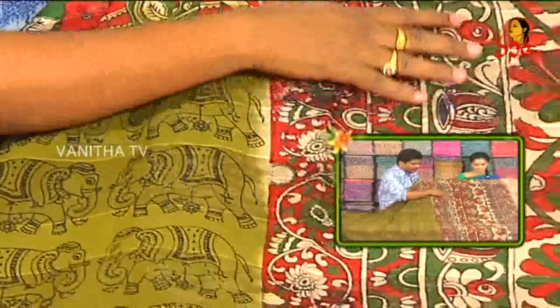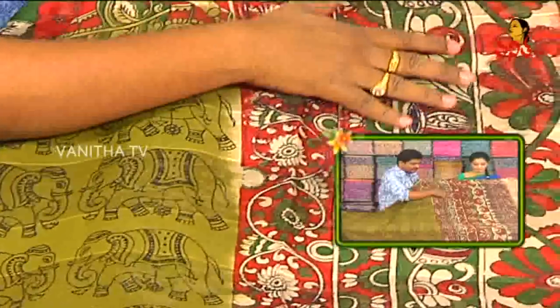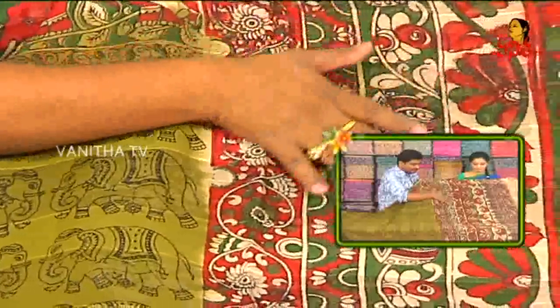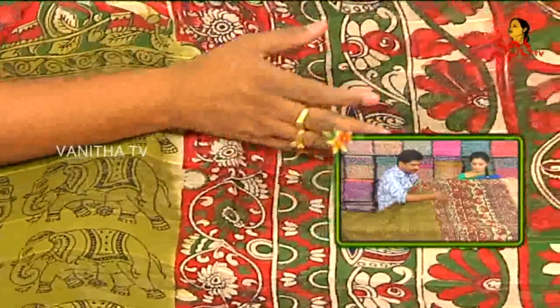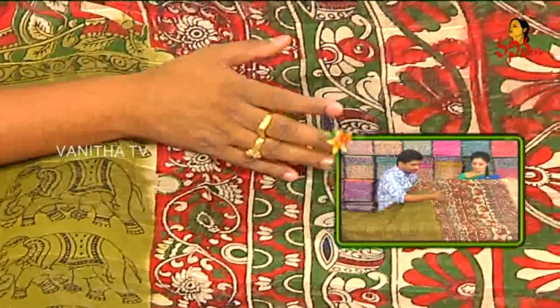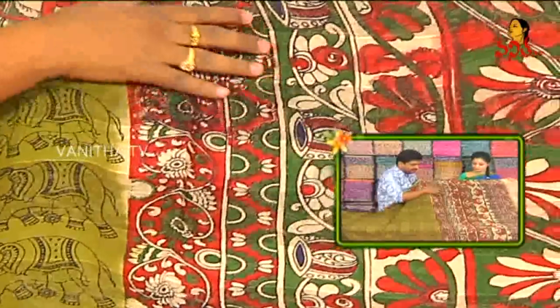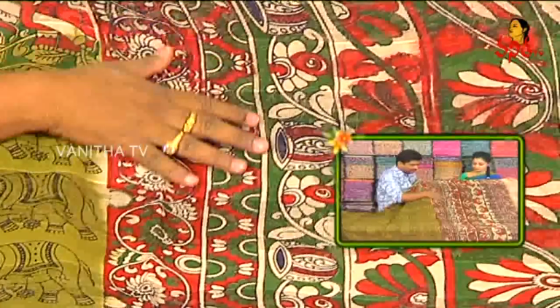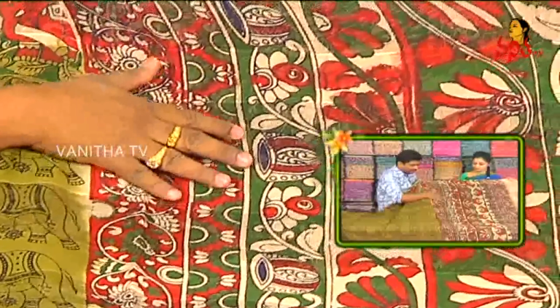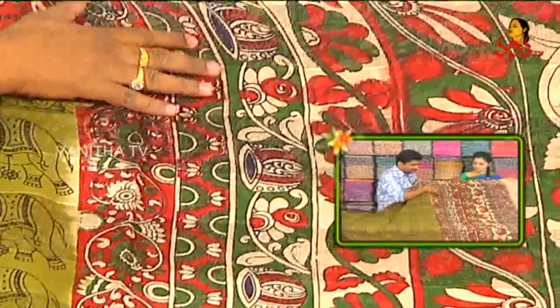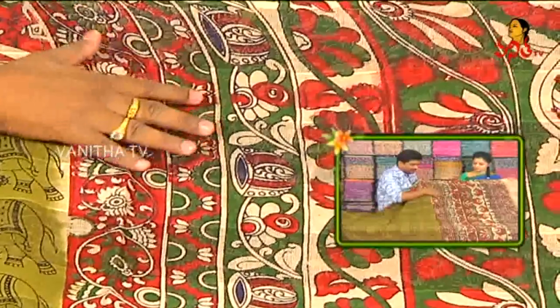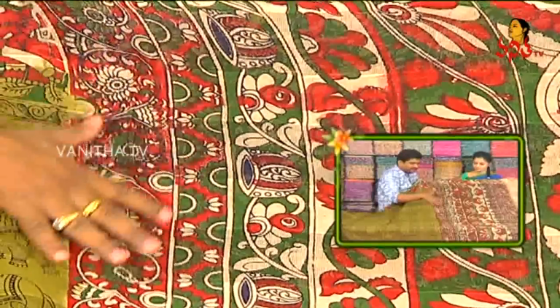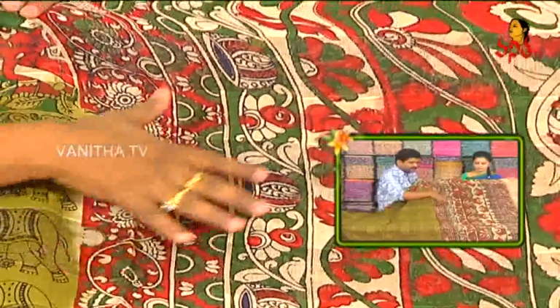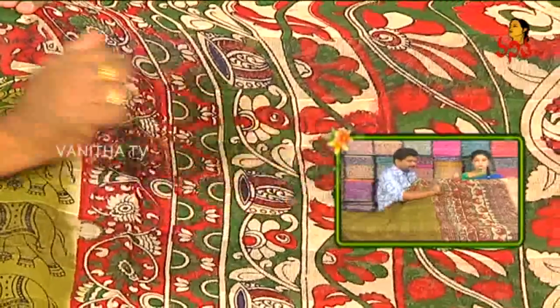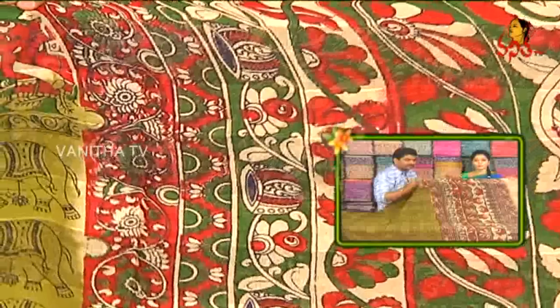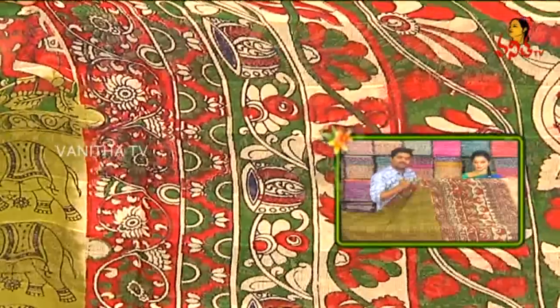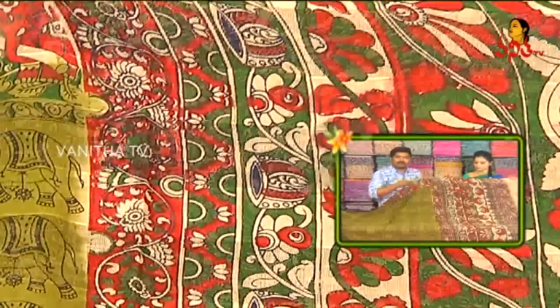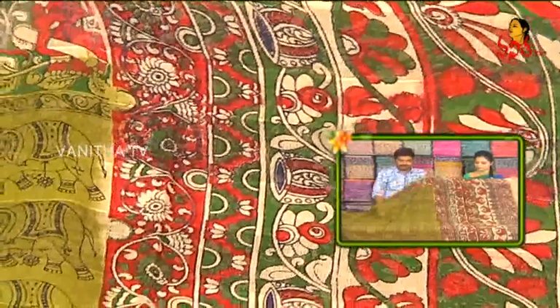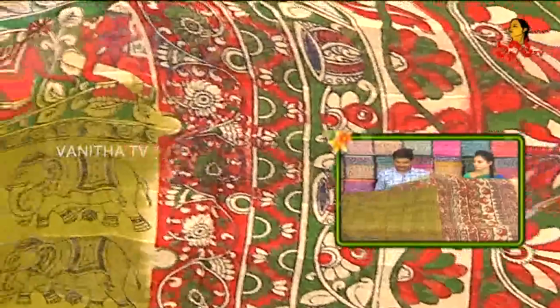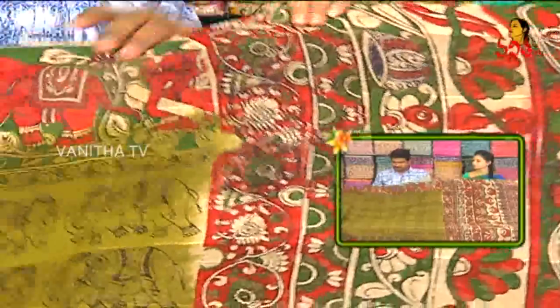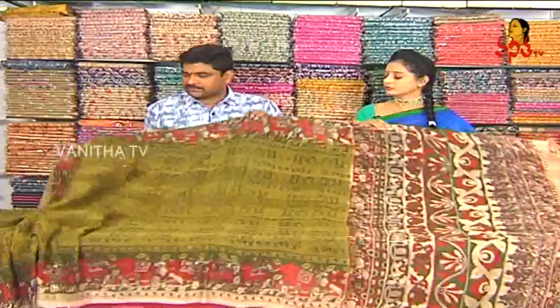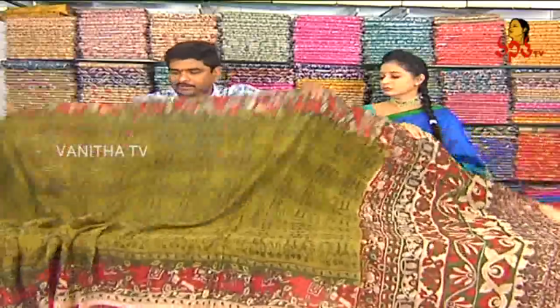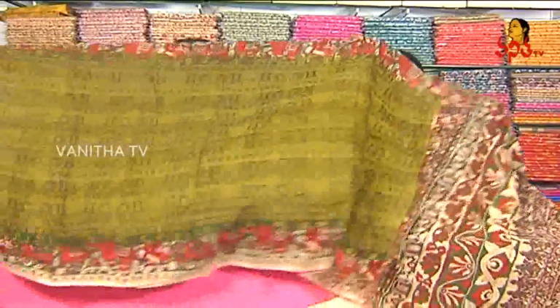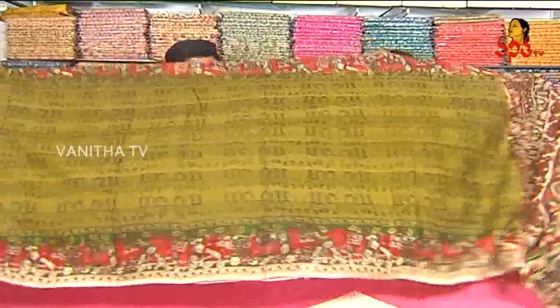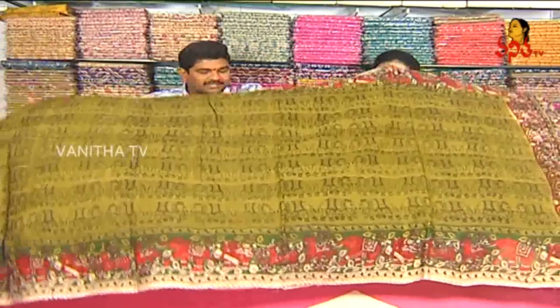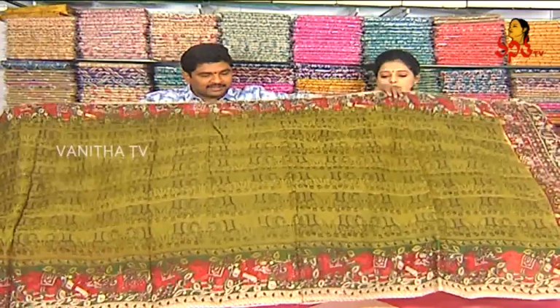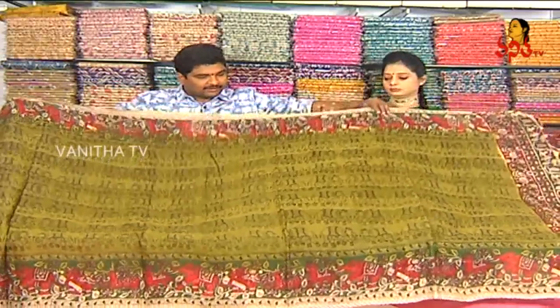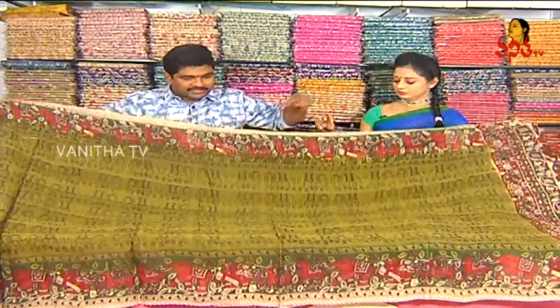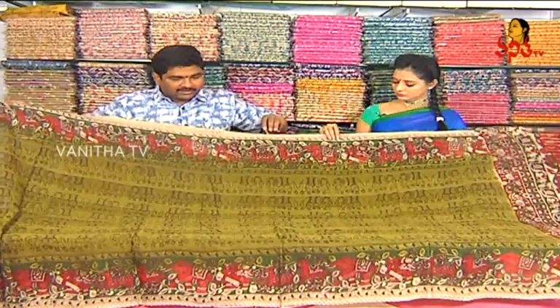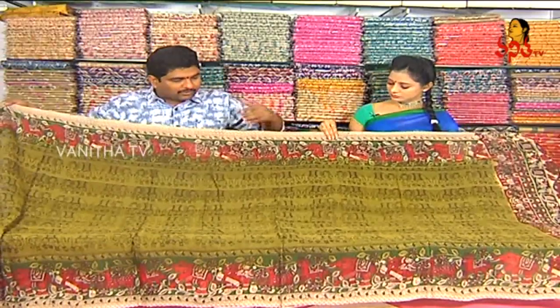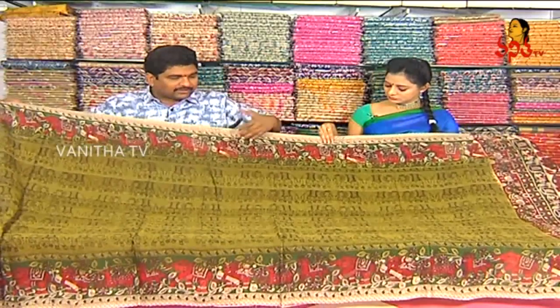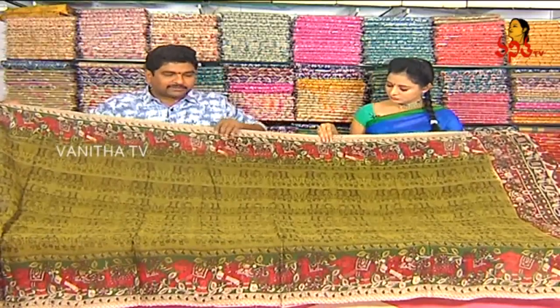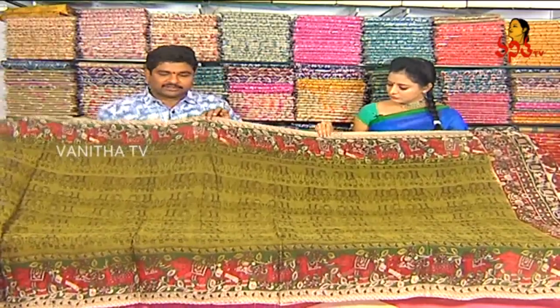We have a lot of products in the mehindi green — this is a great product. With the Chandrari and Kota mix, we have a lot of design and makeup.